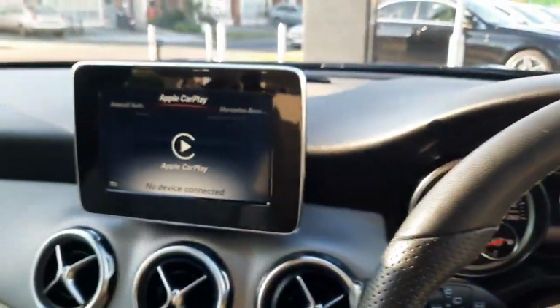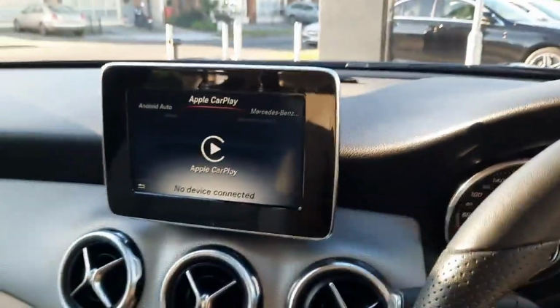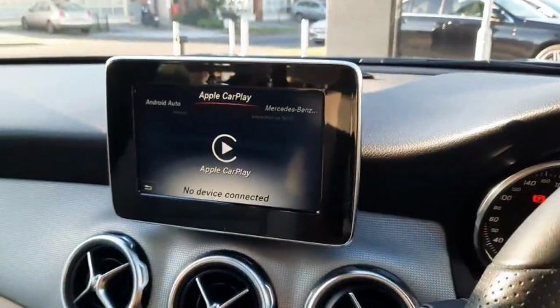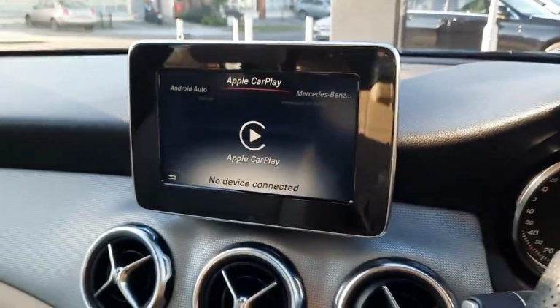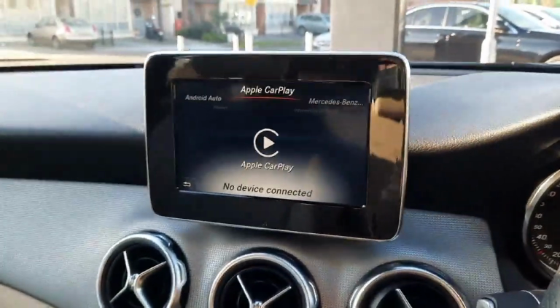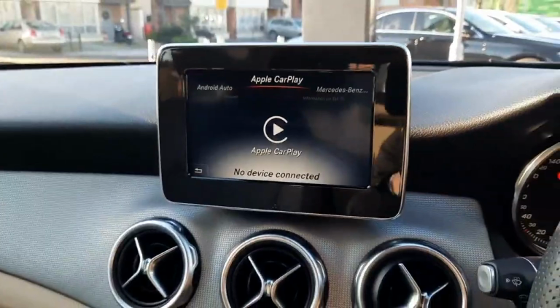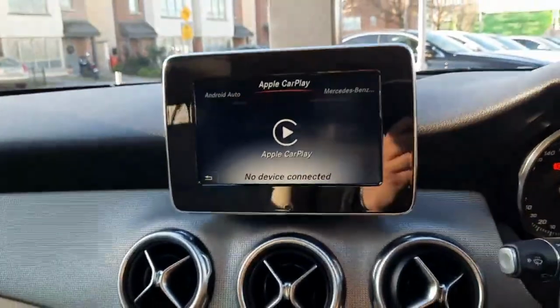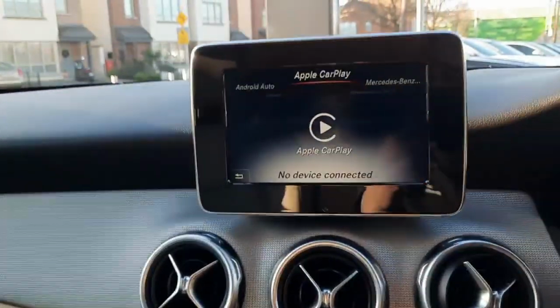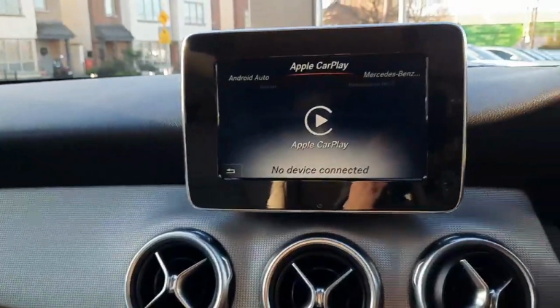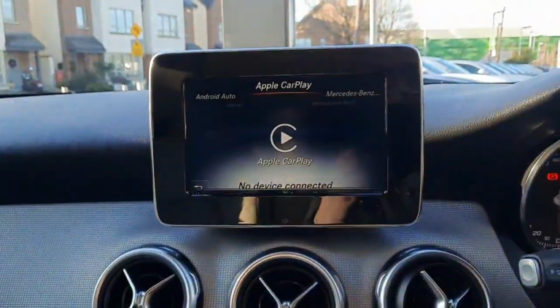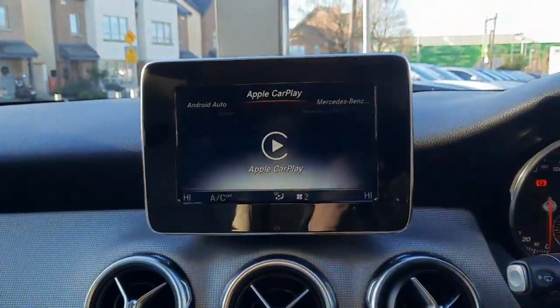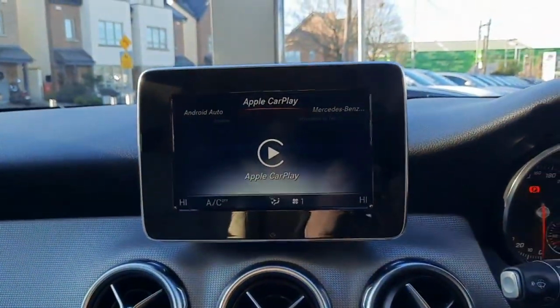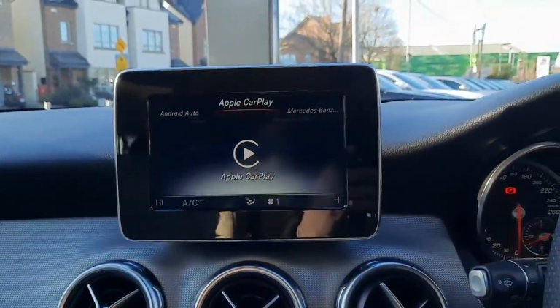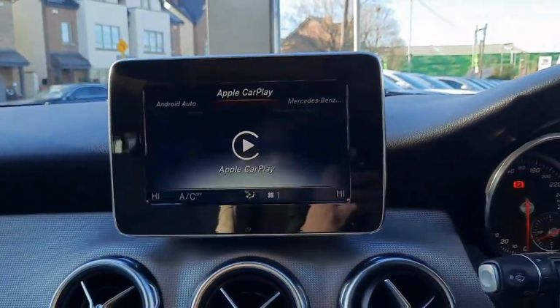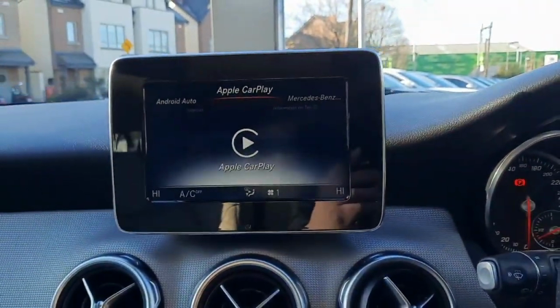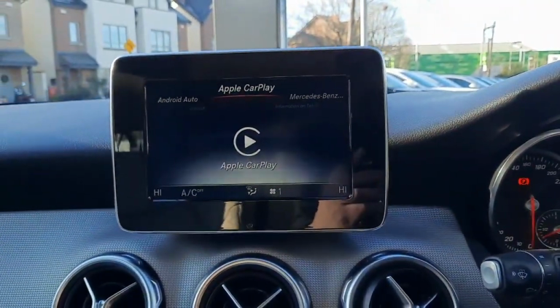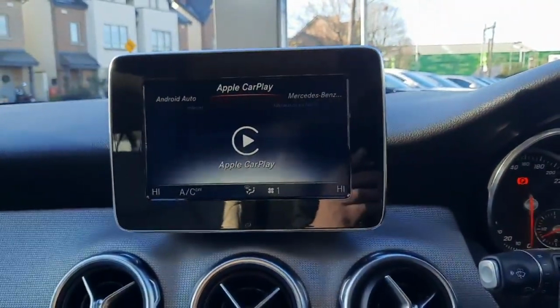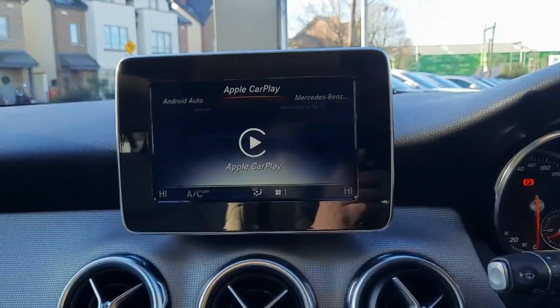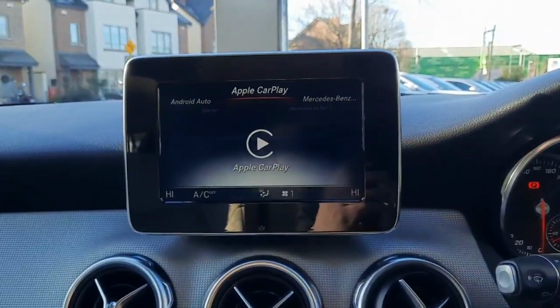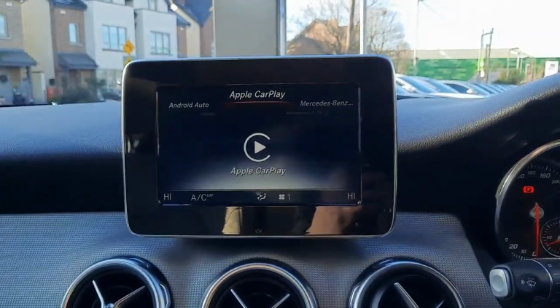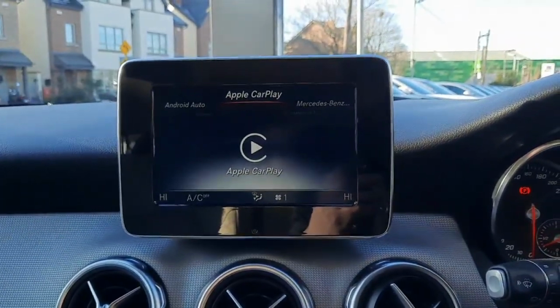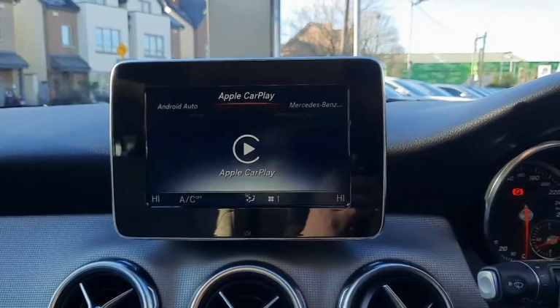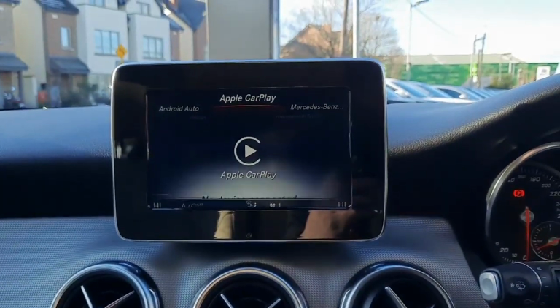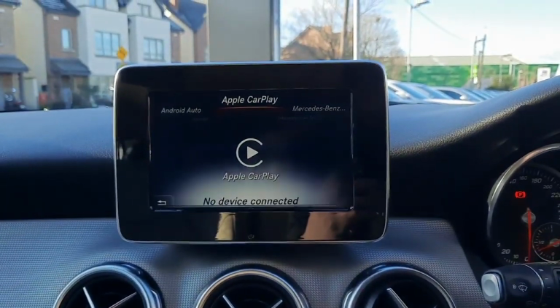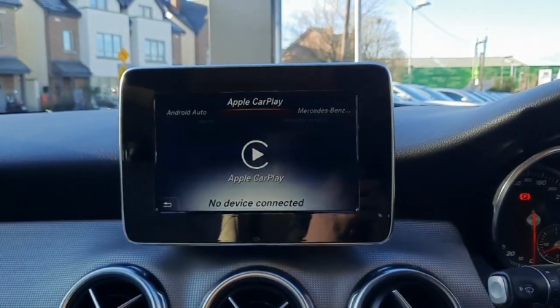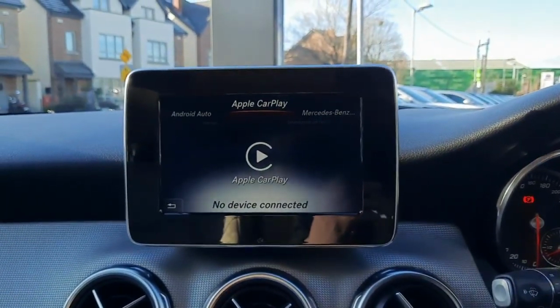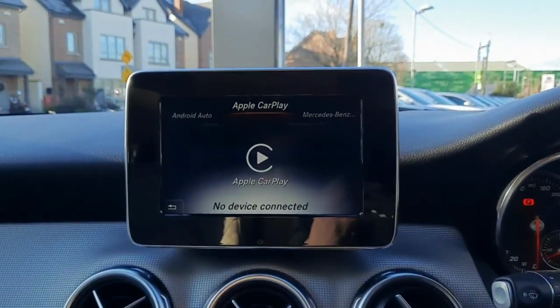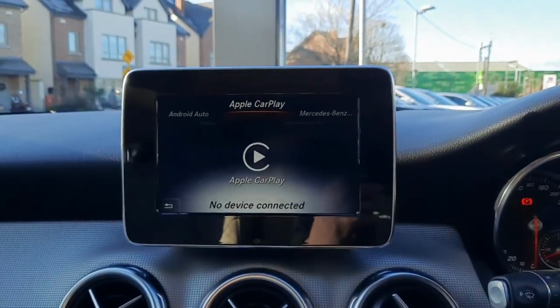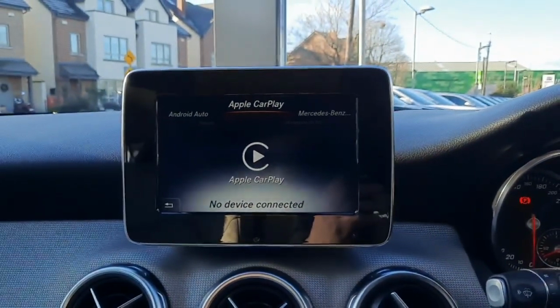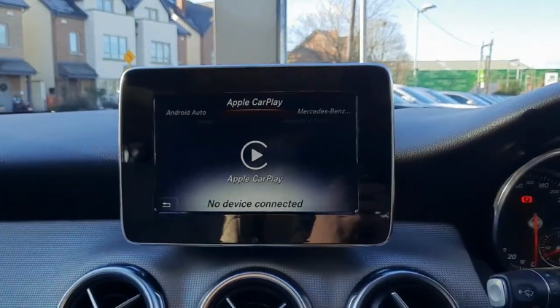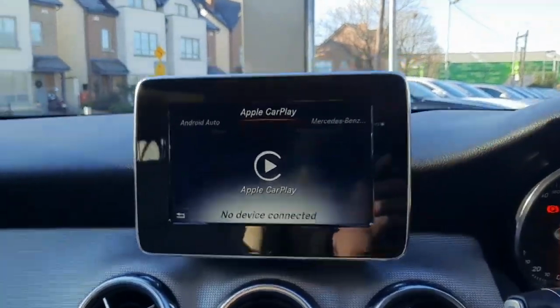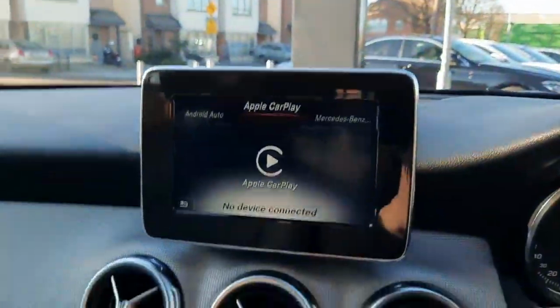In the centre console we've got our infotainment system. With the infotainment system we have Apple CarPlay and Android Auto, allowing us to access Google Maps, Safari Maps, WhatsApp messages, and podcasts.